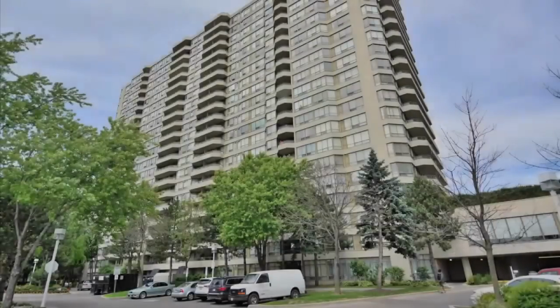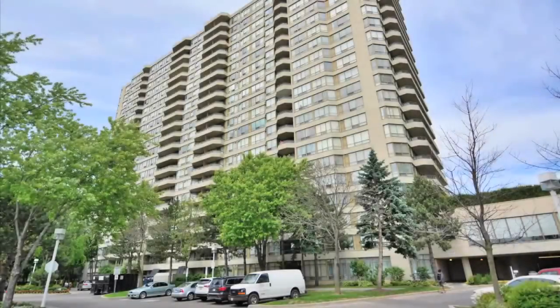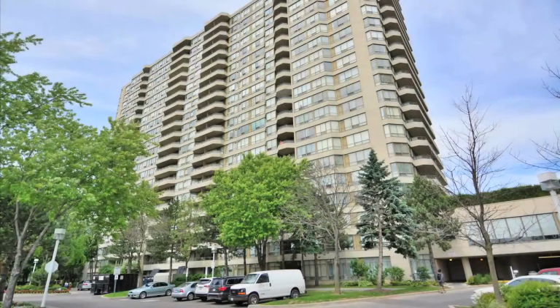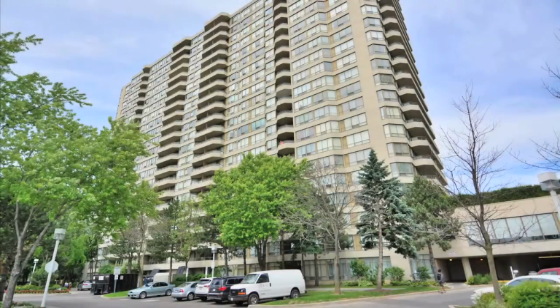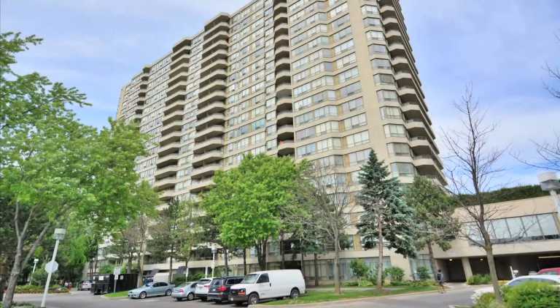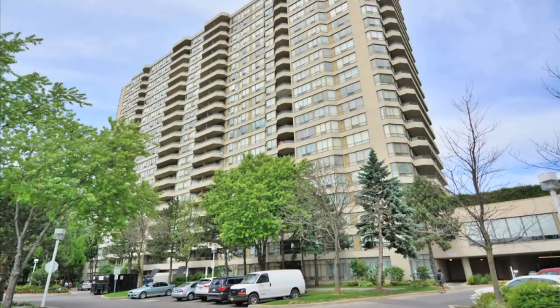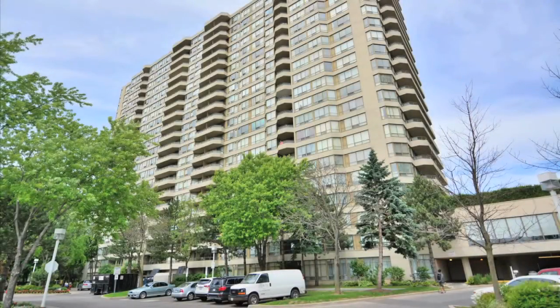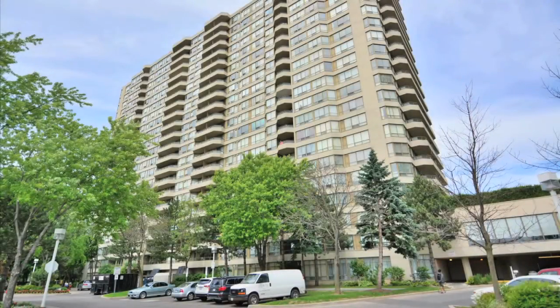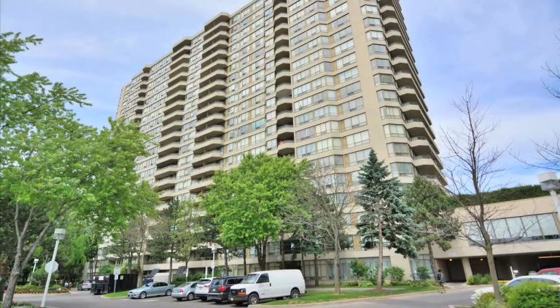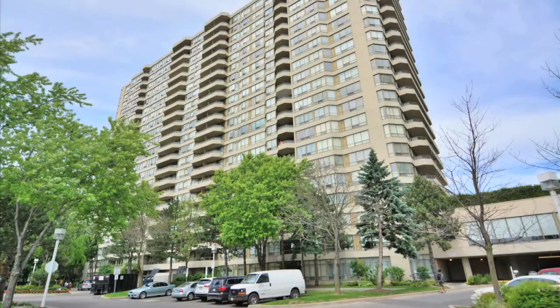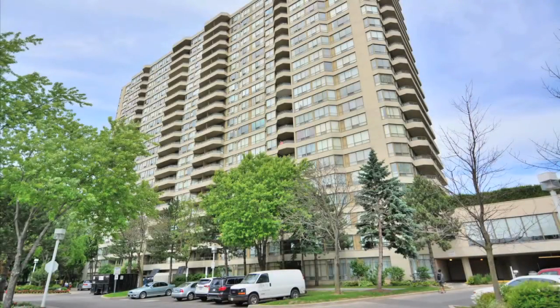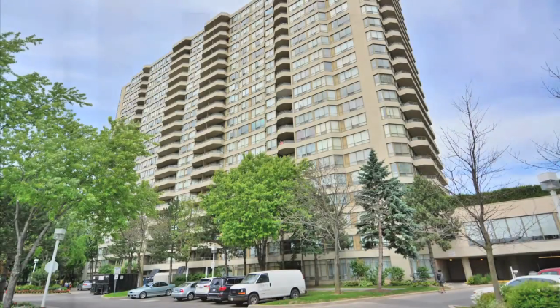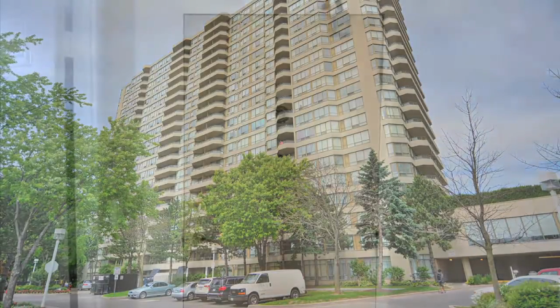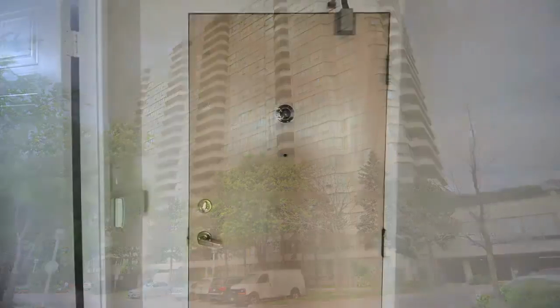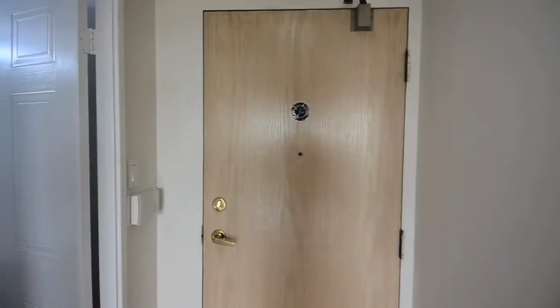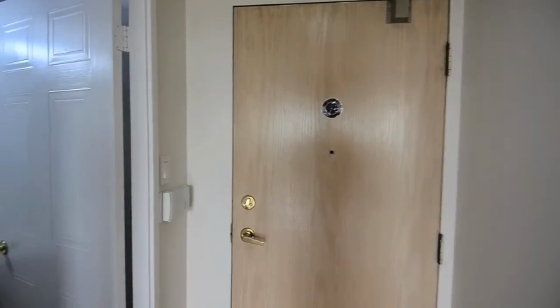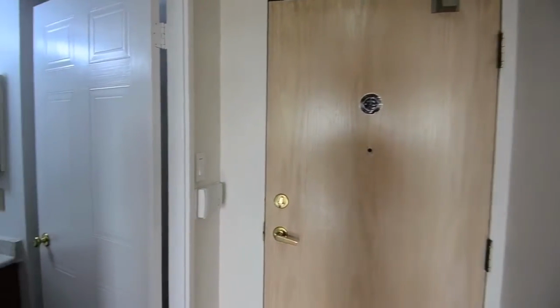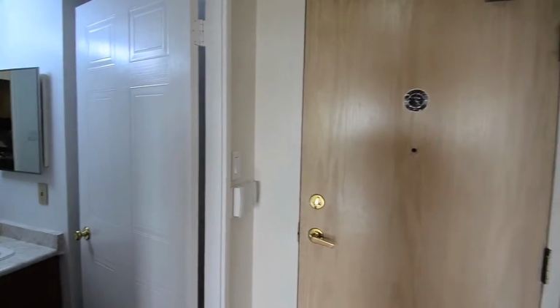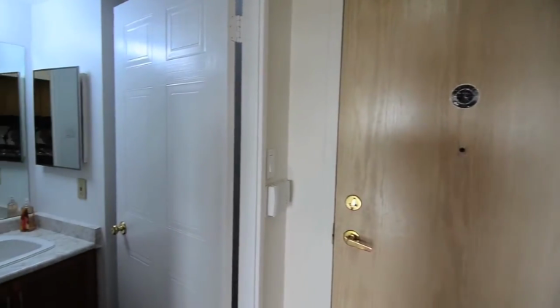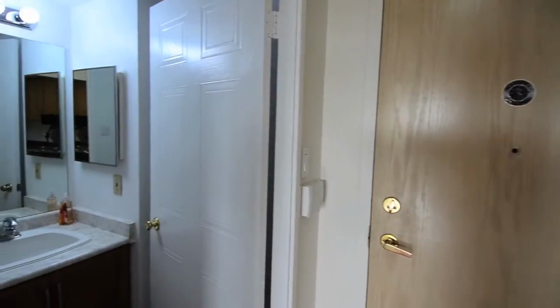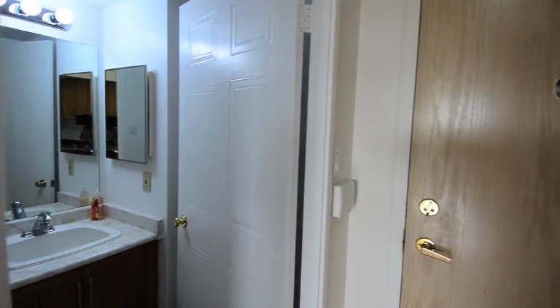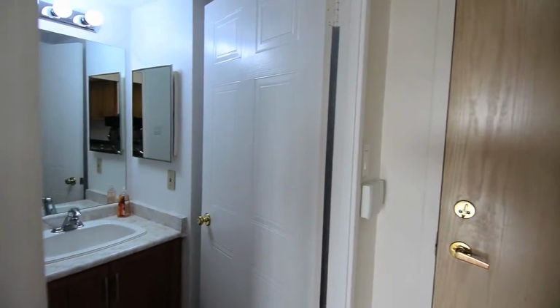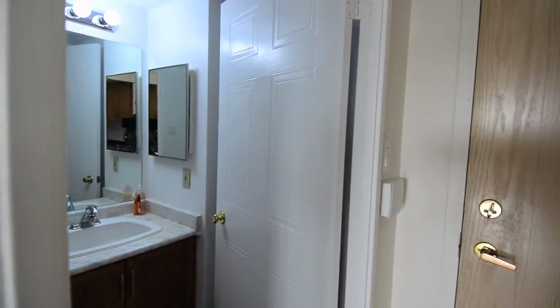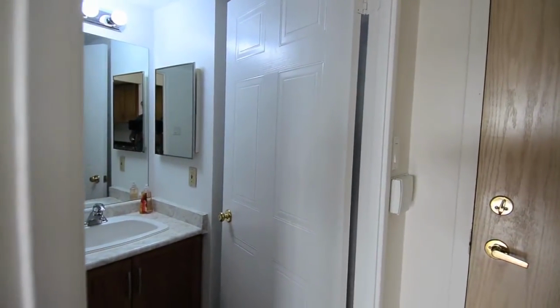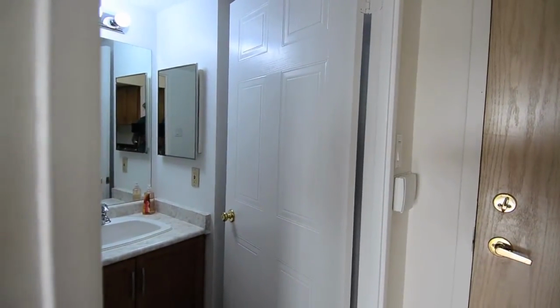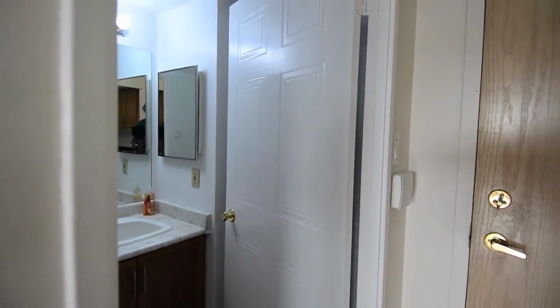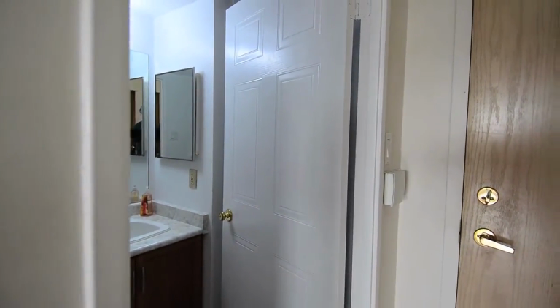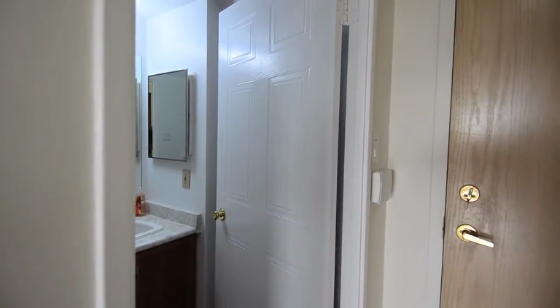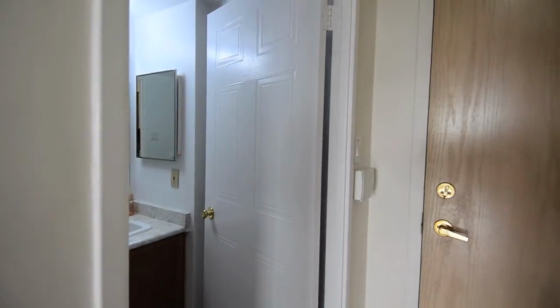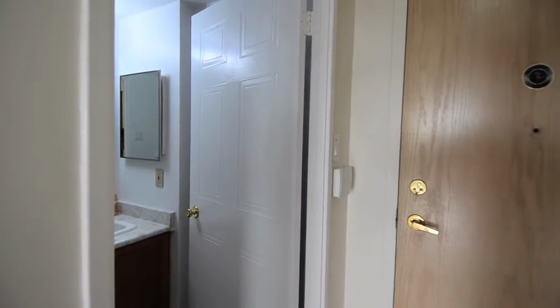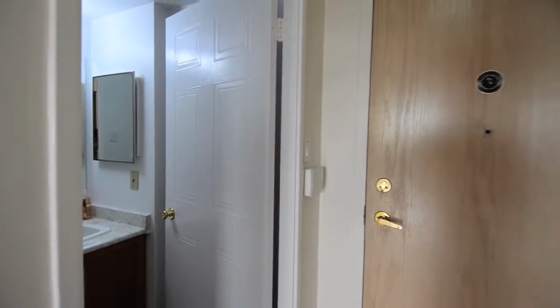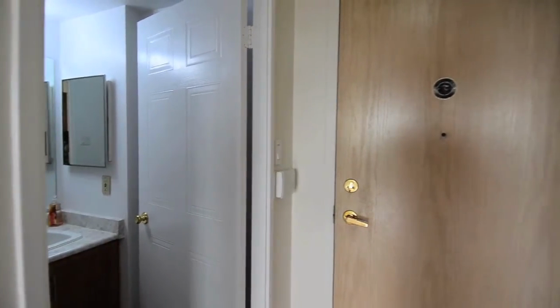Located in Toronto's East End, 5 Greystone Walk Drive, Unit 1103, is a clean and well-kept condominium with plenty of amenities, as well as a storage locker and one parking space.